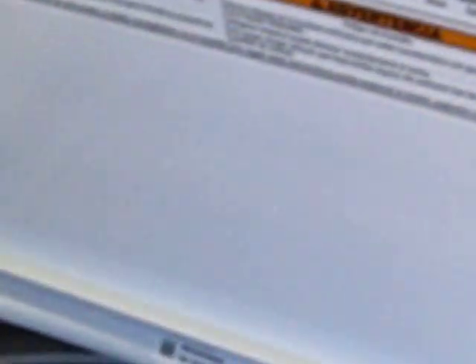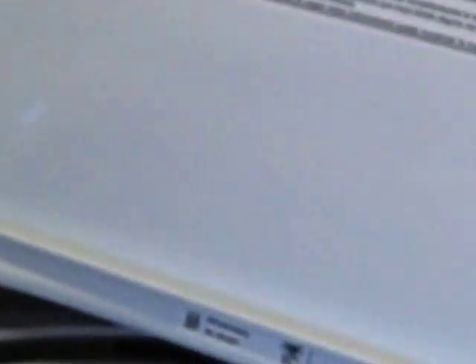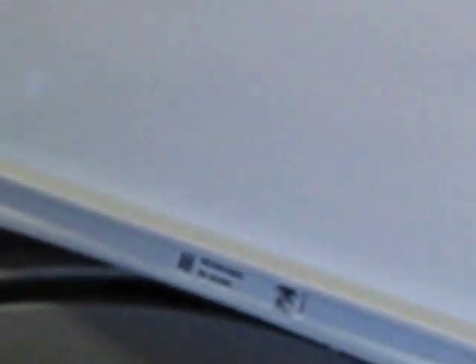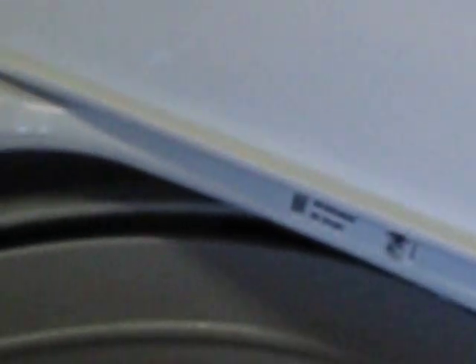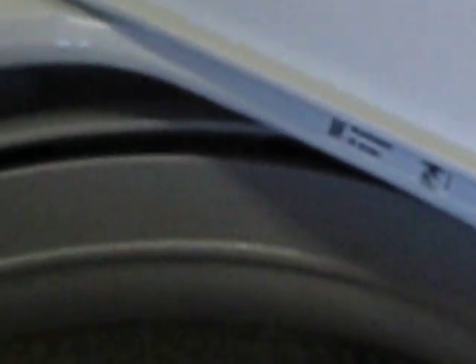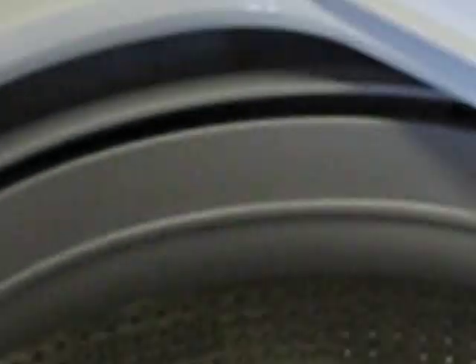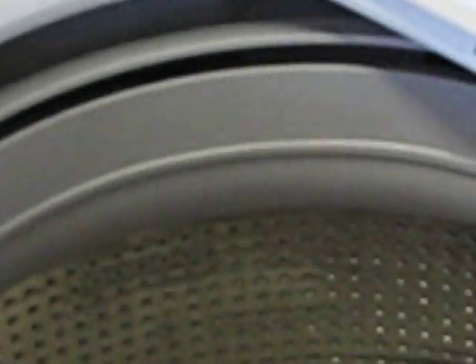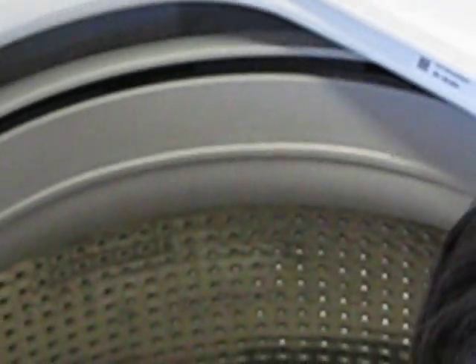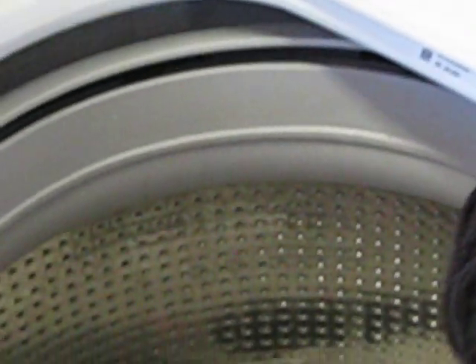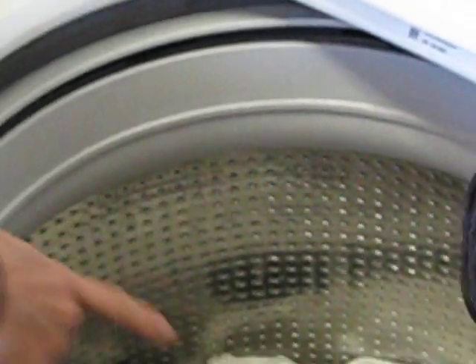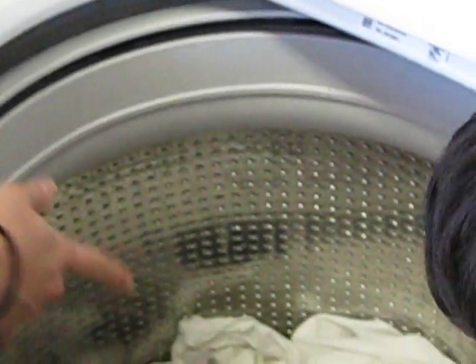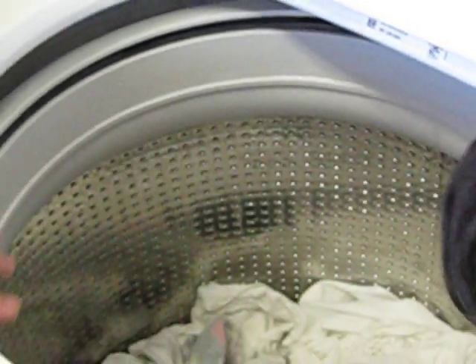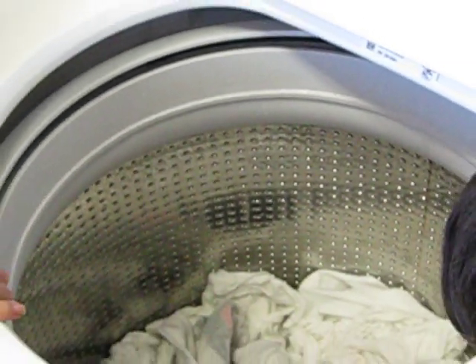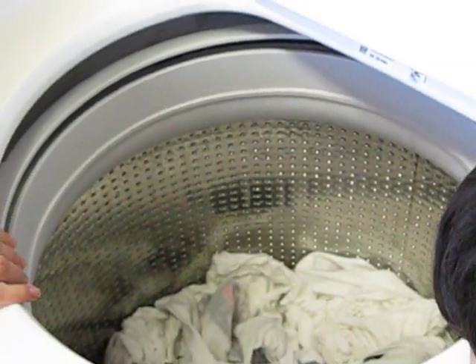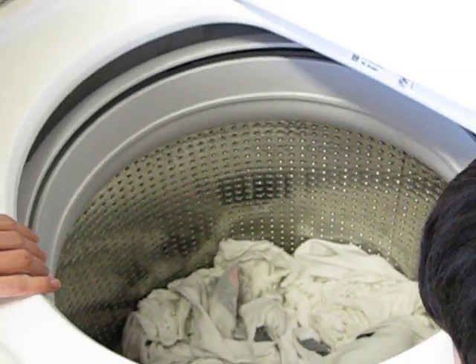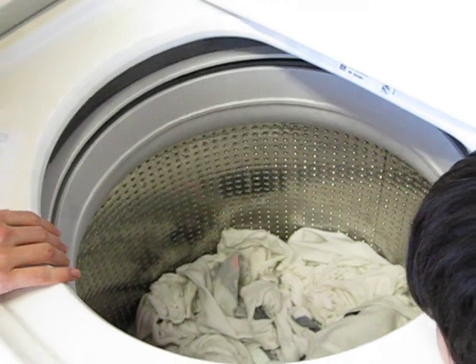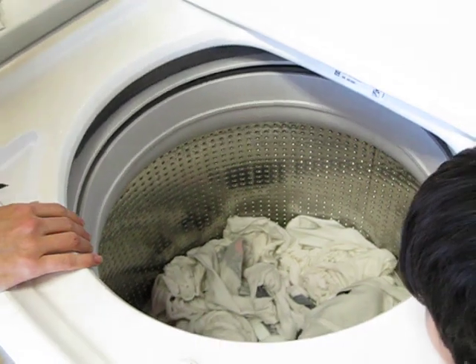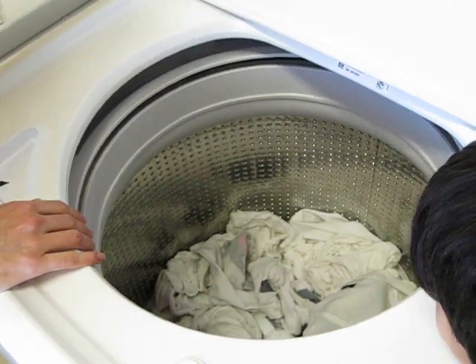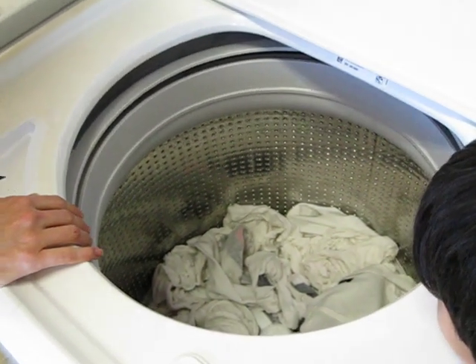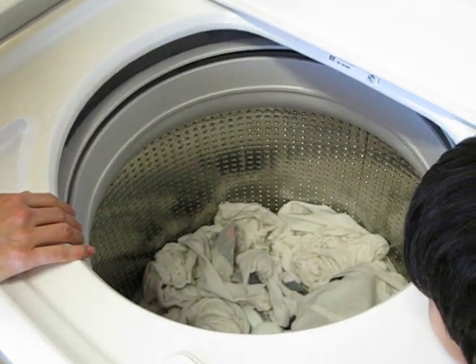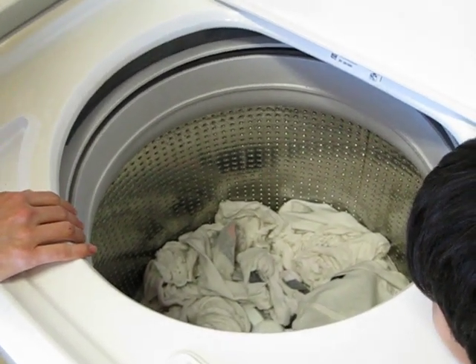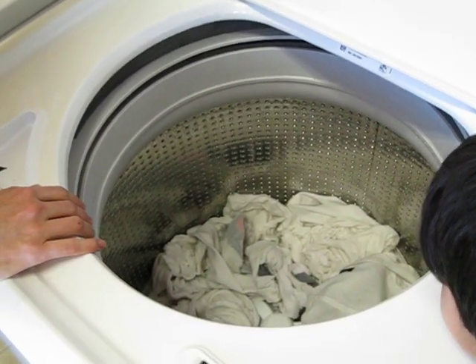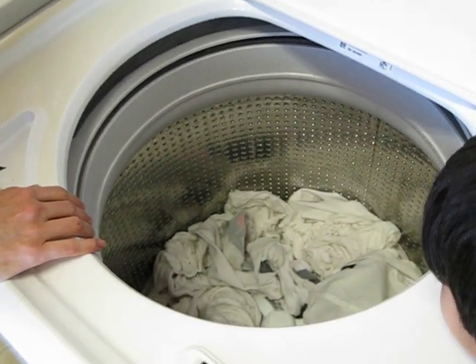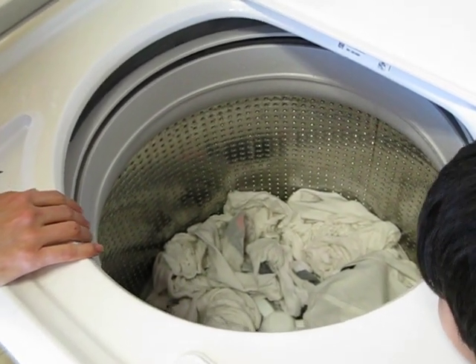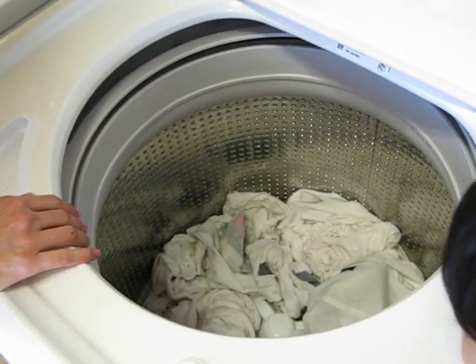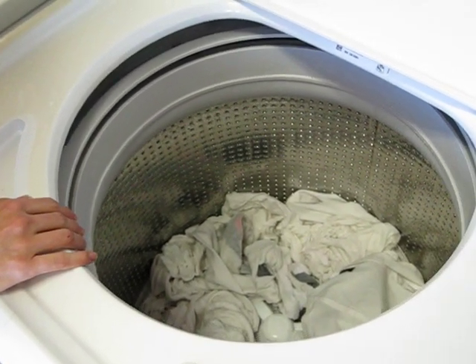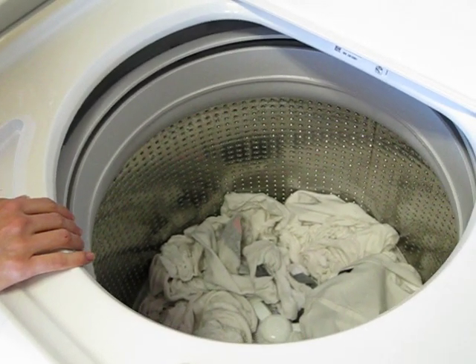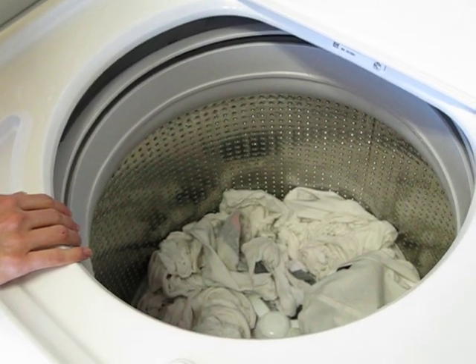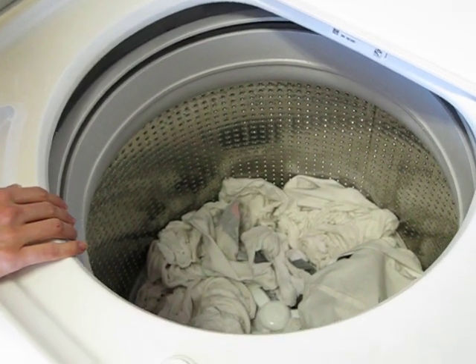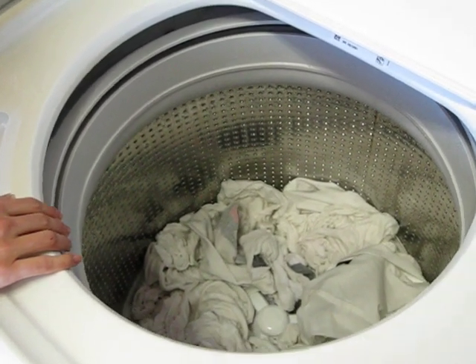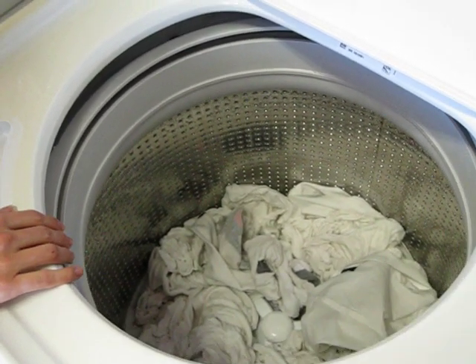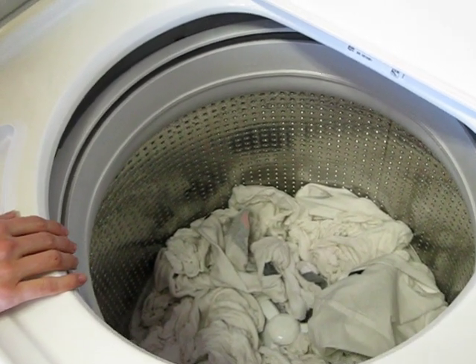So this is what the load looks like — it has no agitator, because it is a low water use machine.